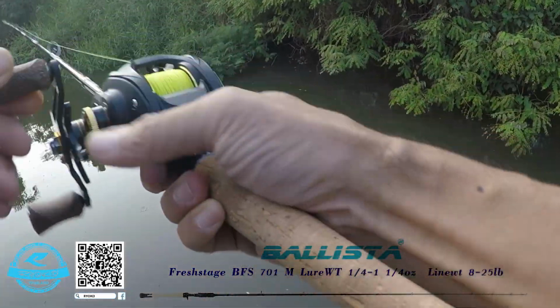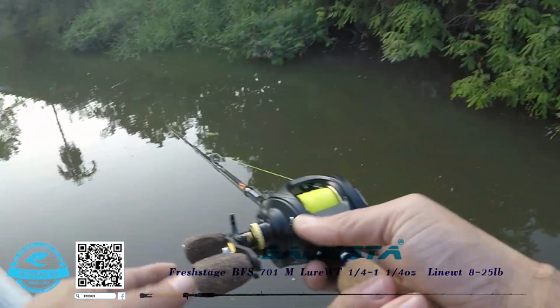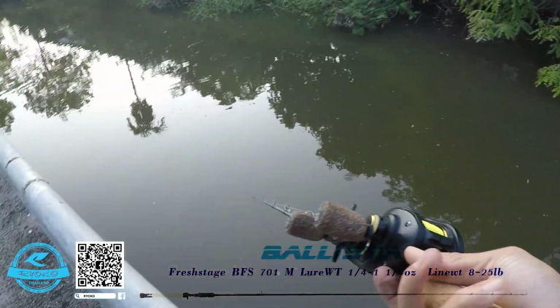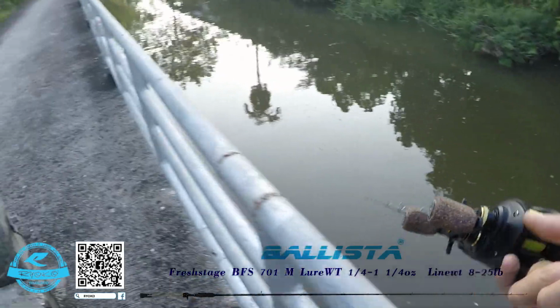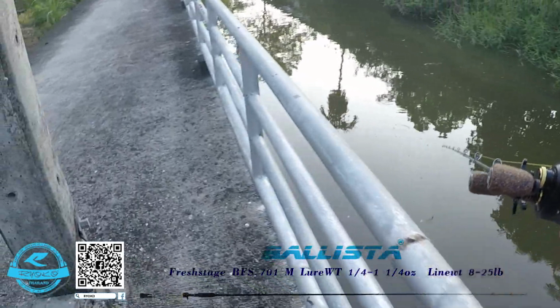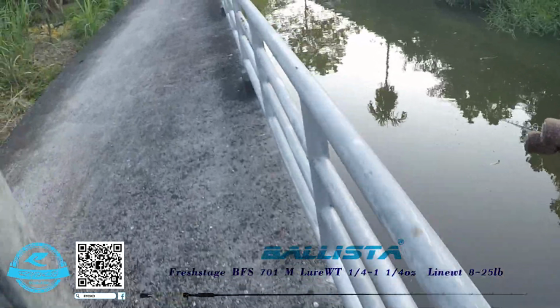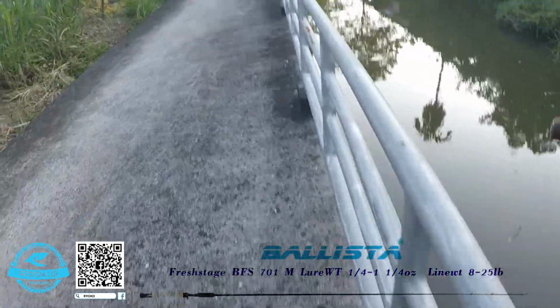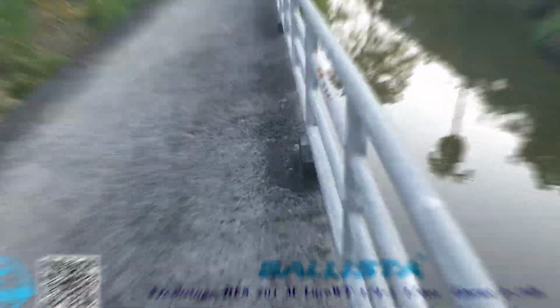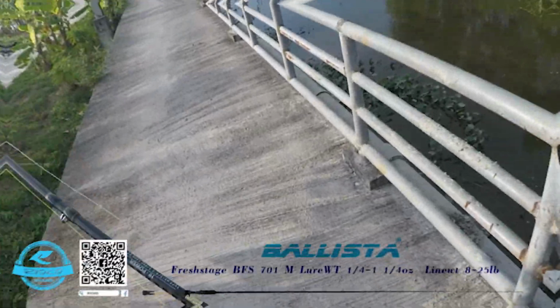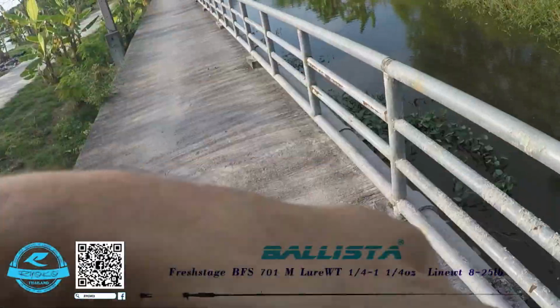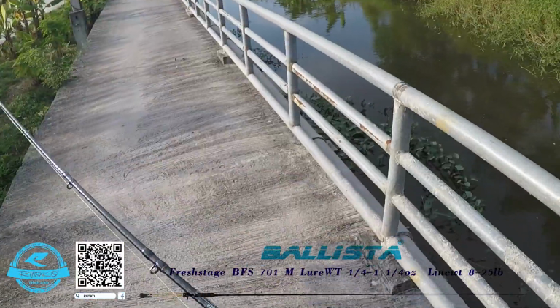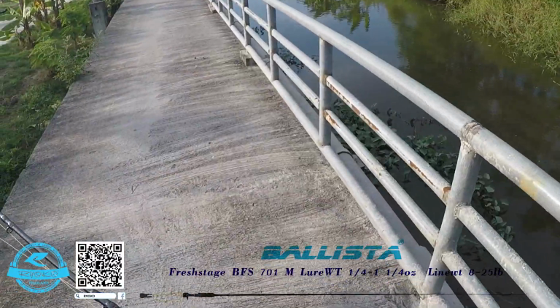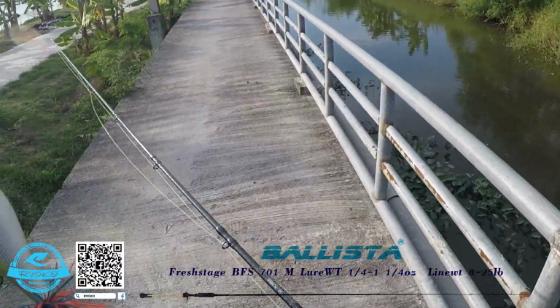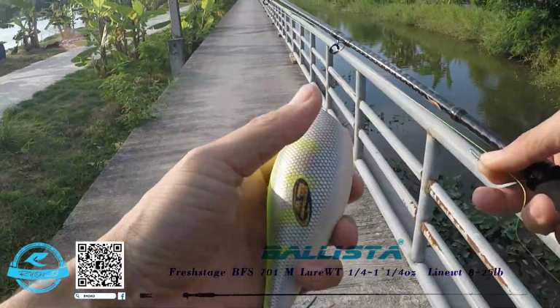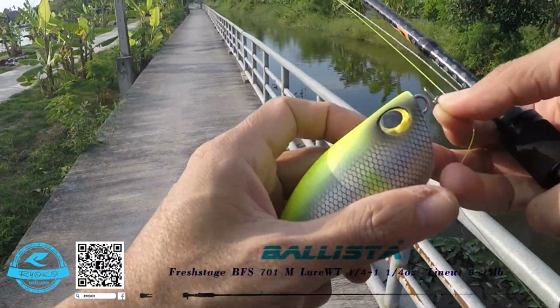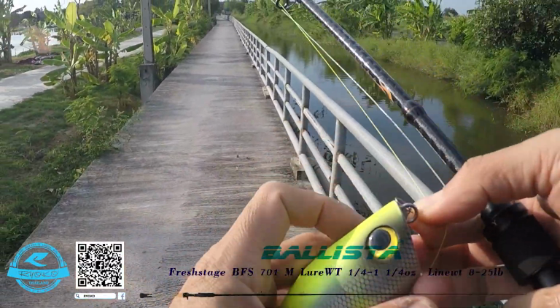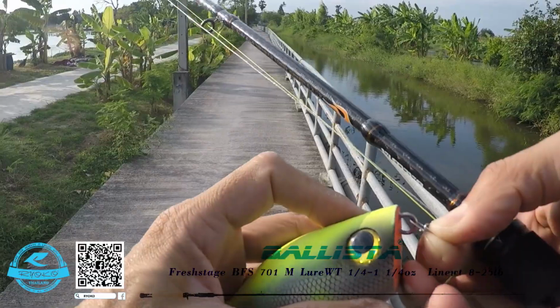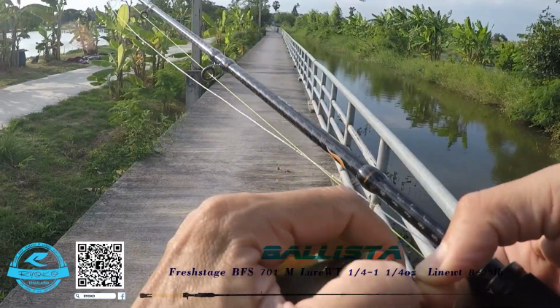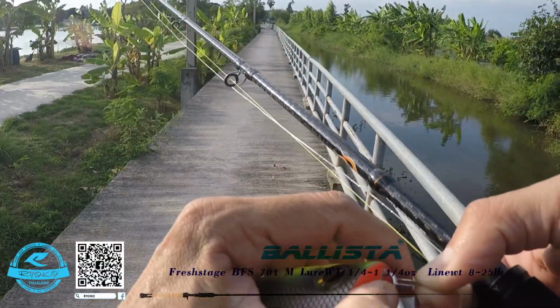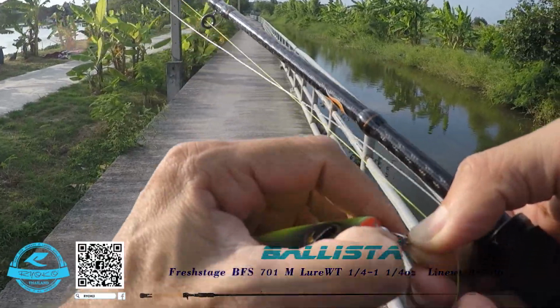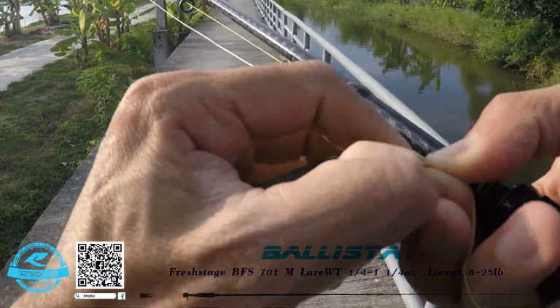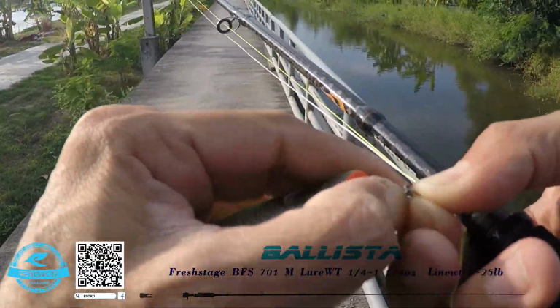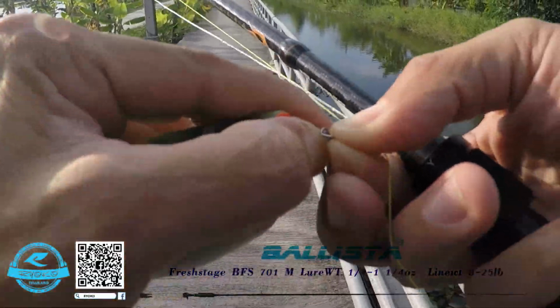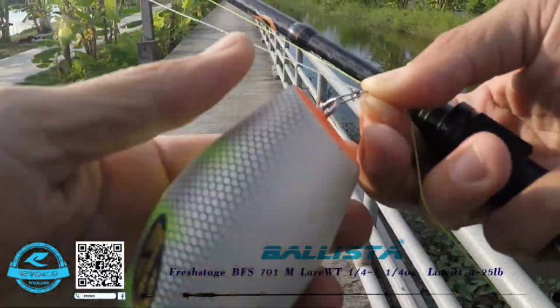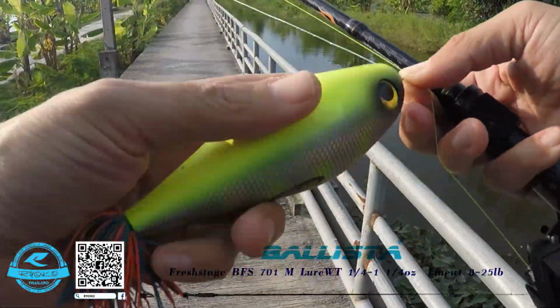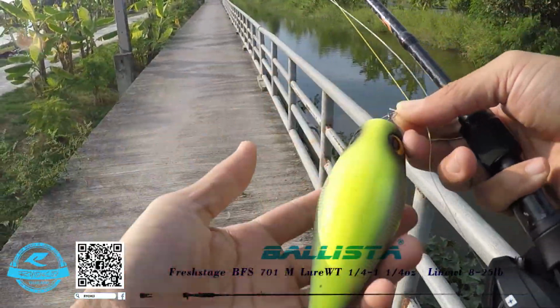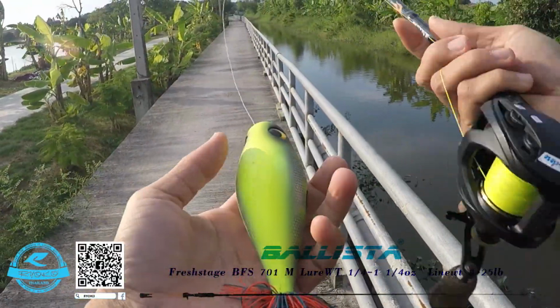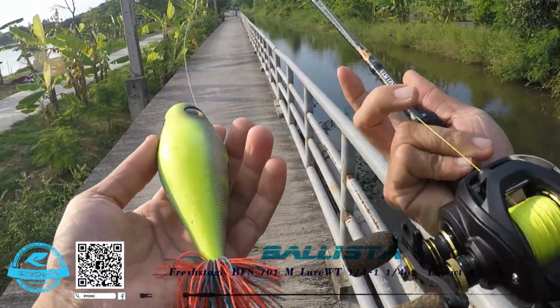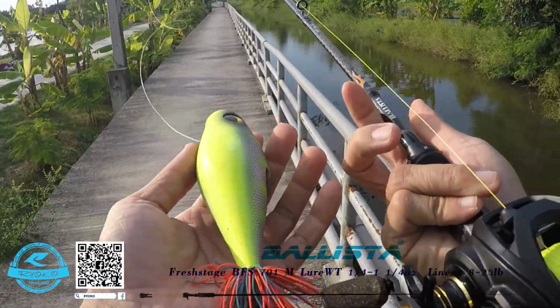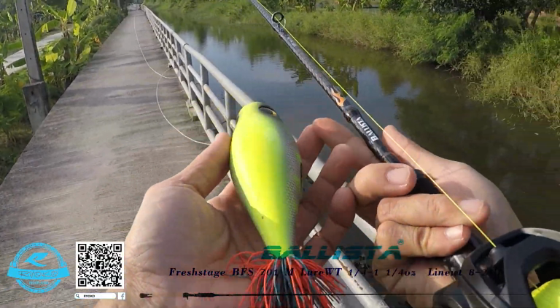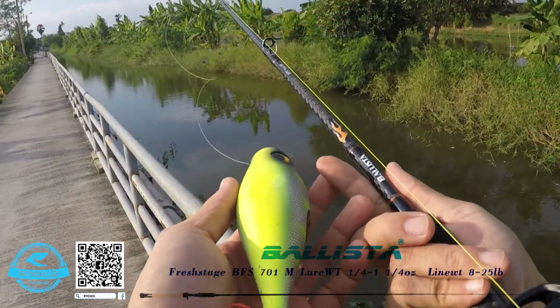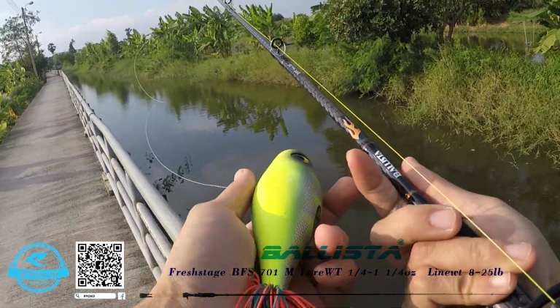Okay, let's take a look at this. Let's take a look at the big bait. The big bait is big — let me show you the size of this Ballista.